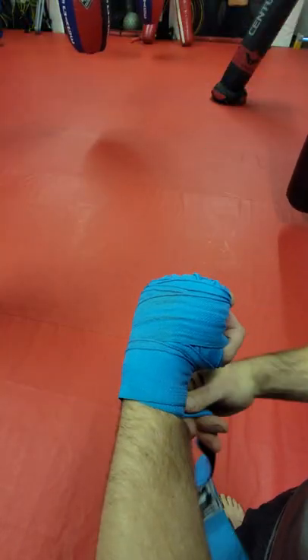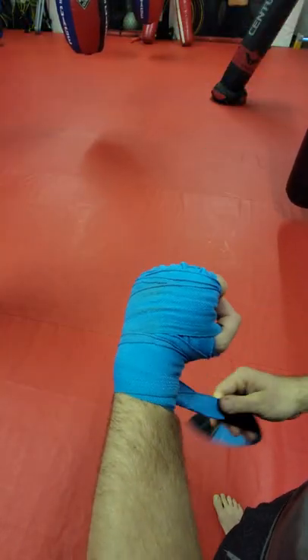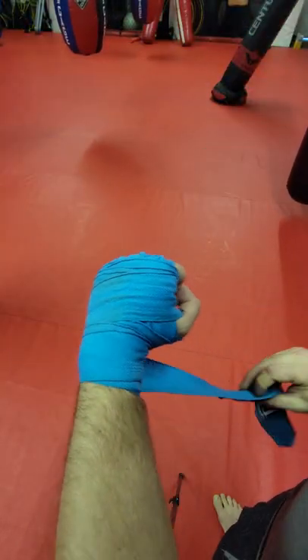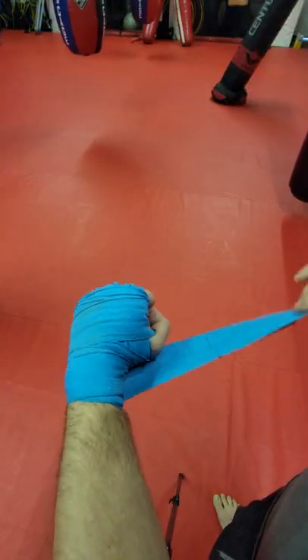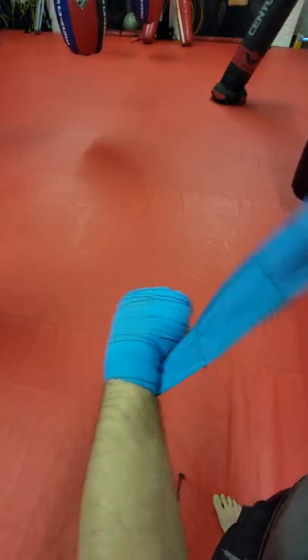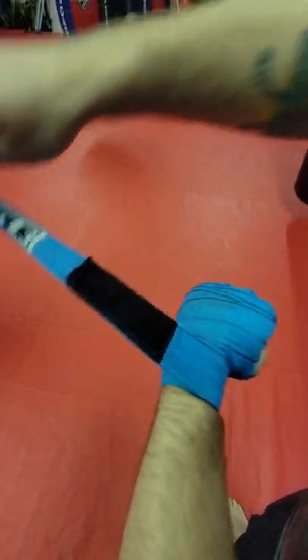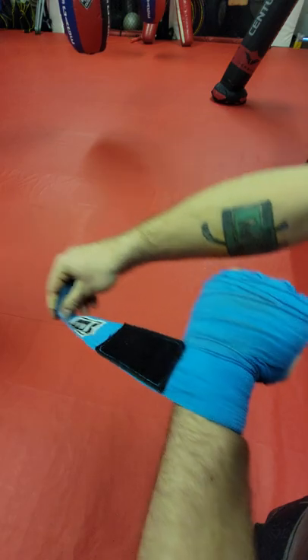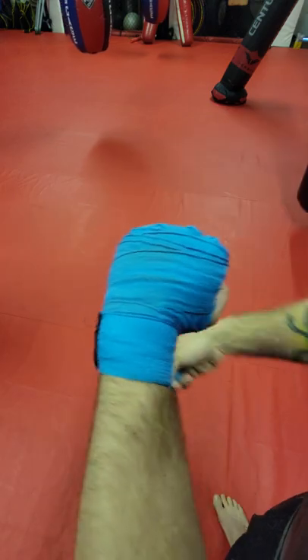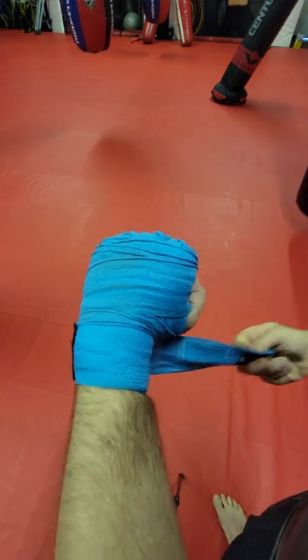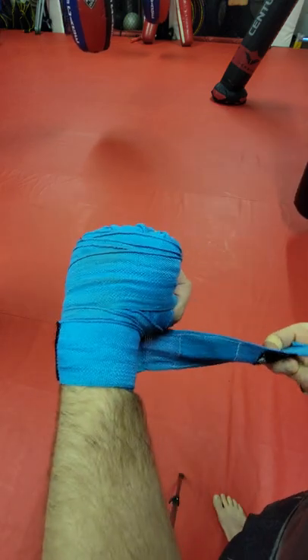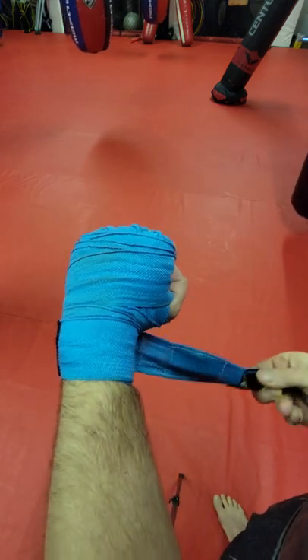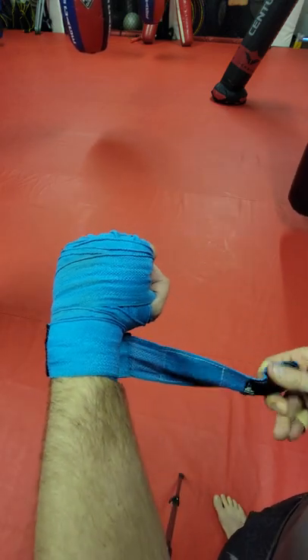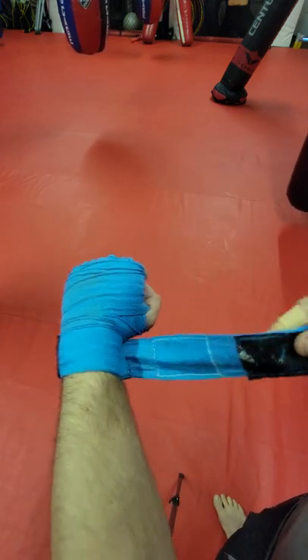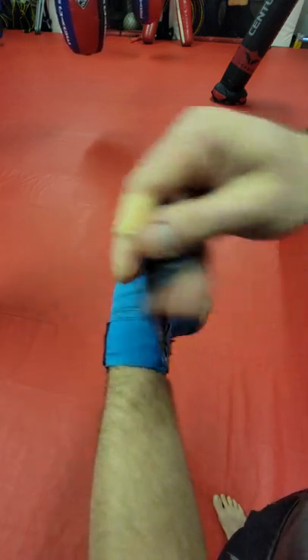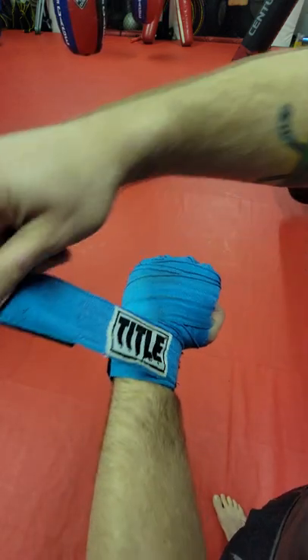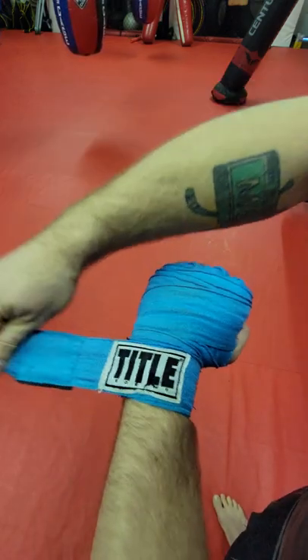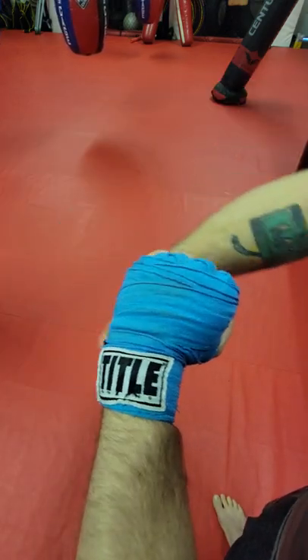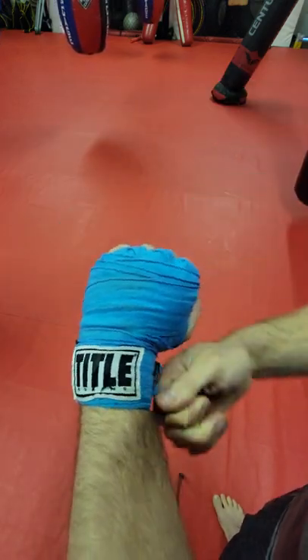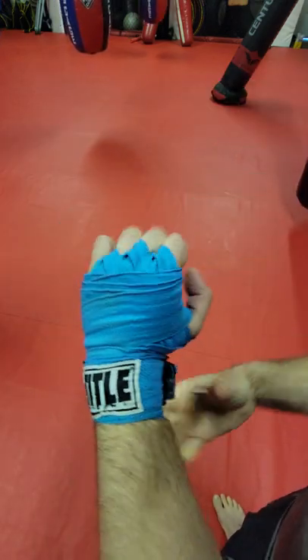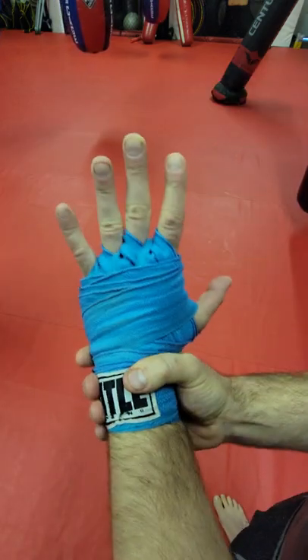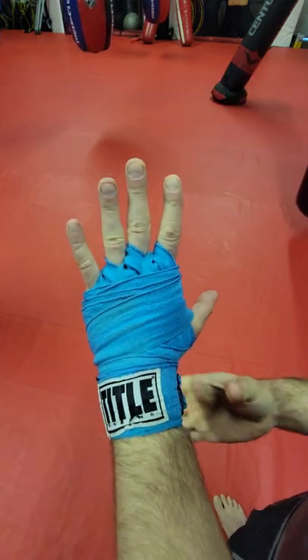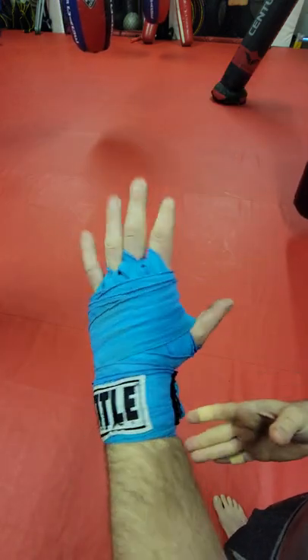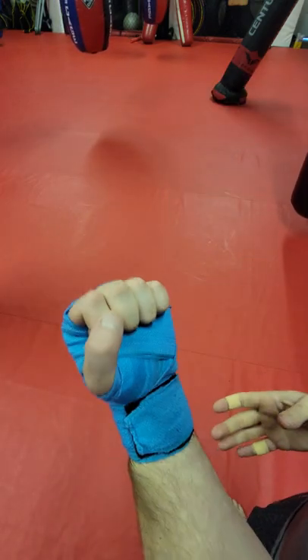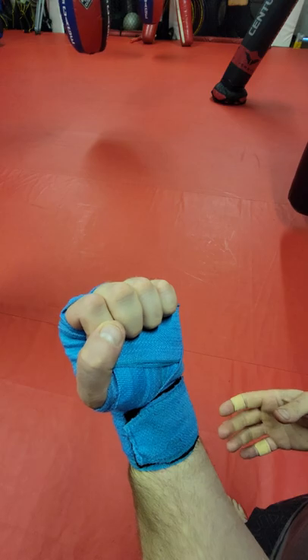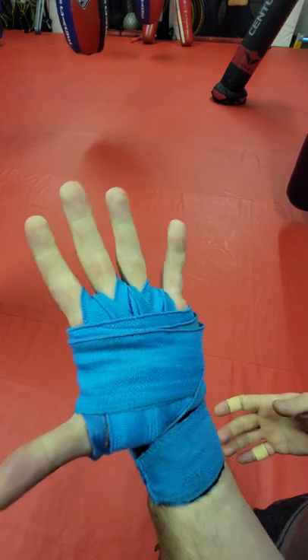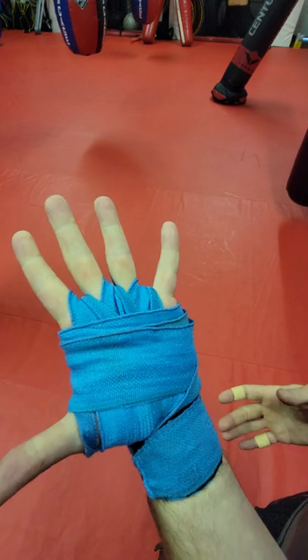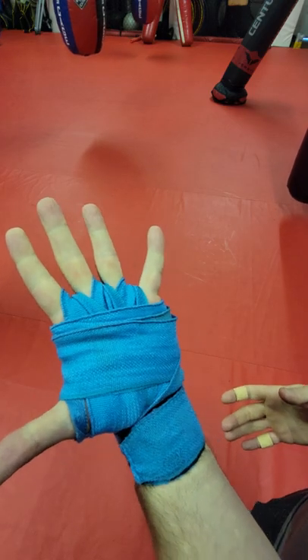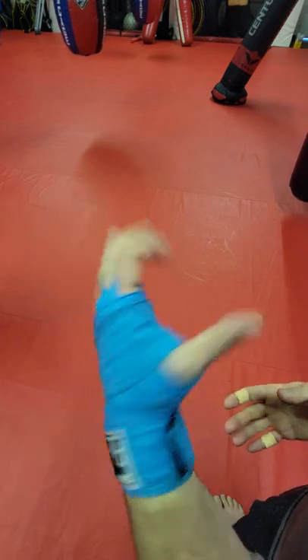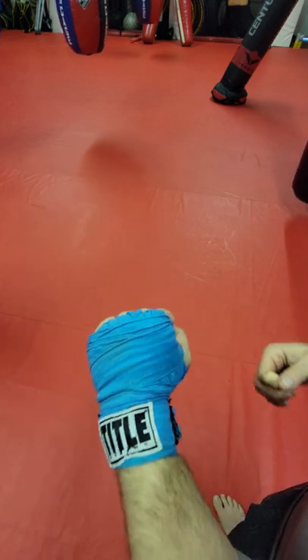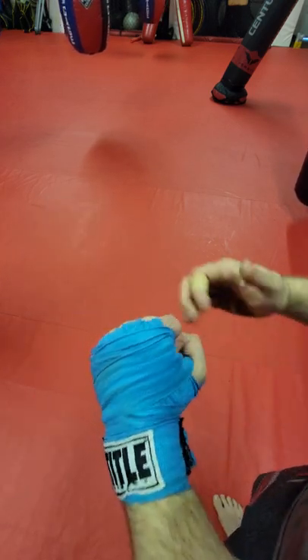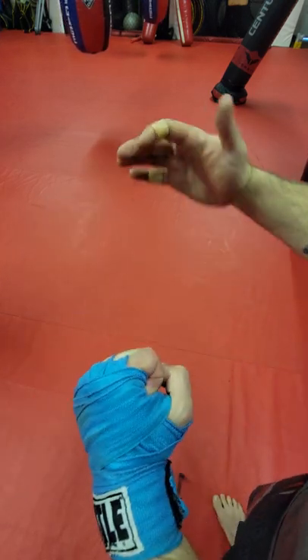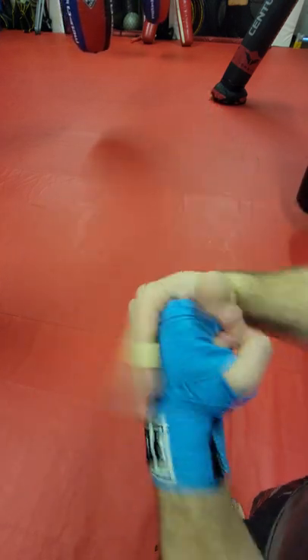If you want a little more protection on the wrist, just go a little less times around the hand, and vice versa. And that is the most basic and easy way to wrap your hands for boxing or MMA practice.